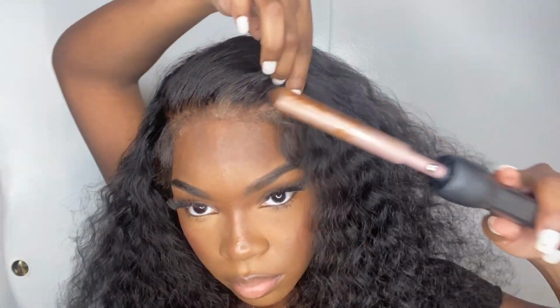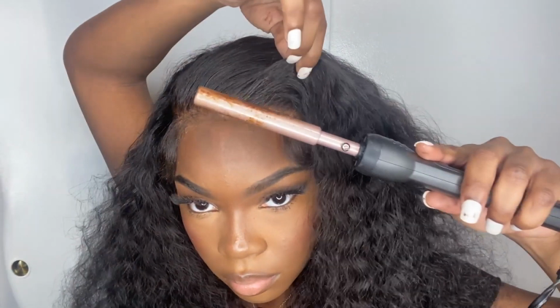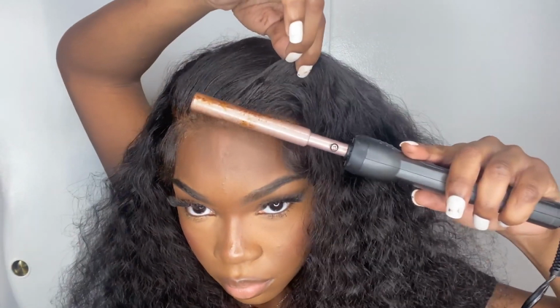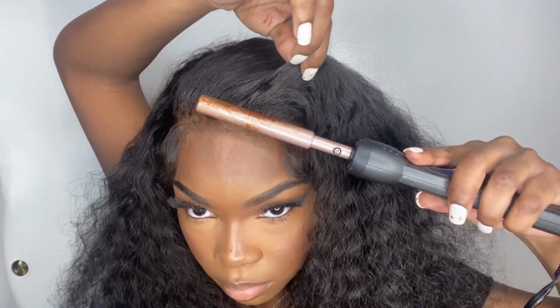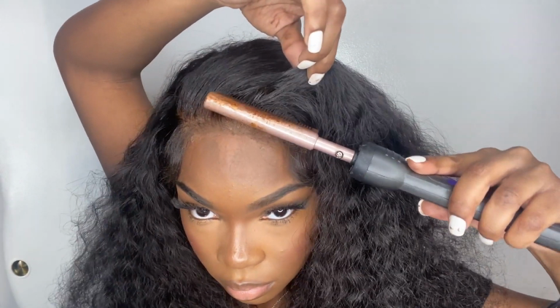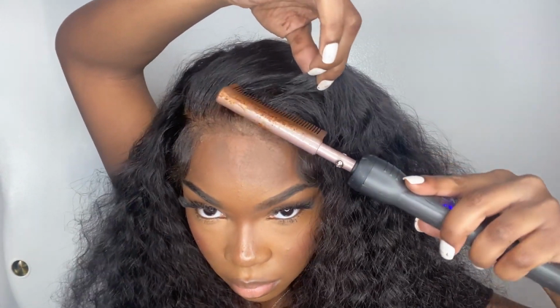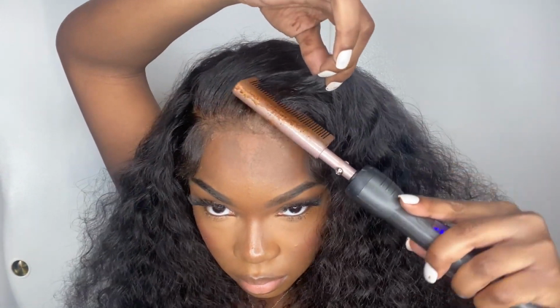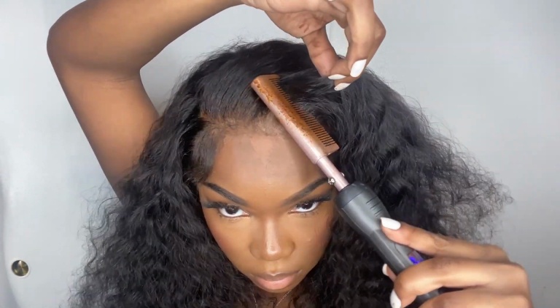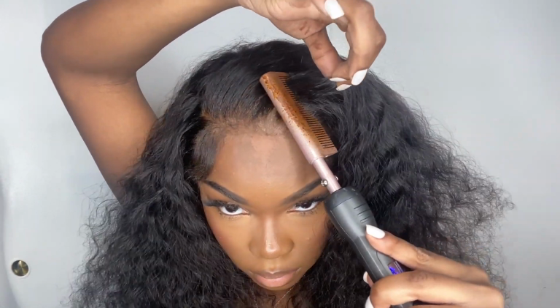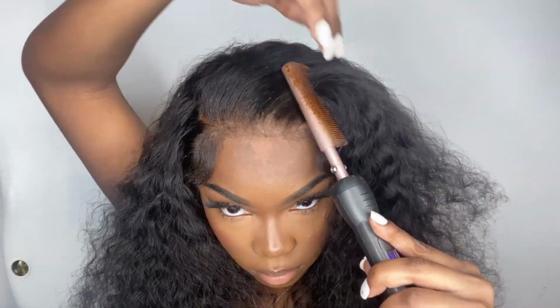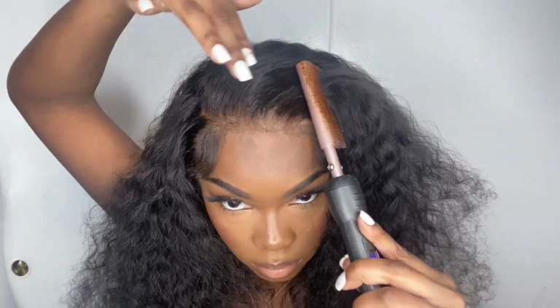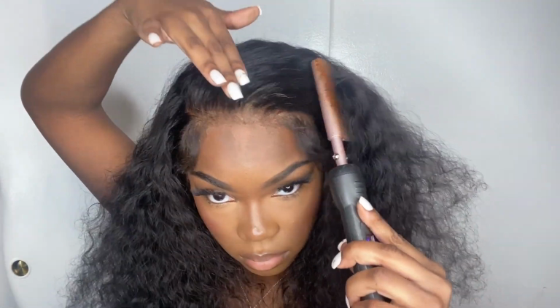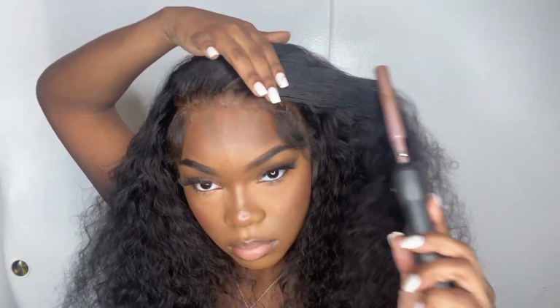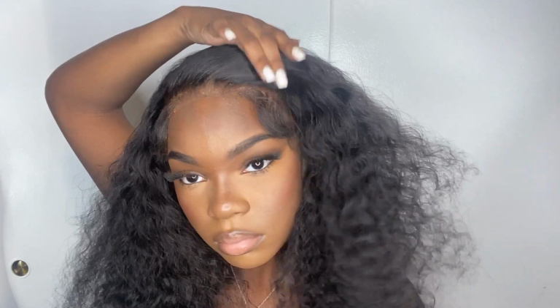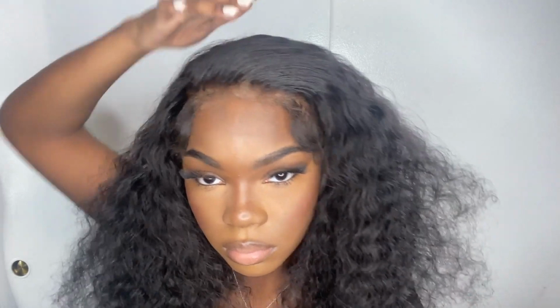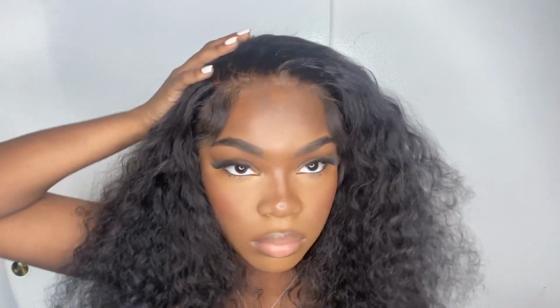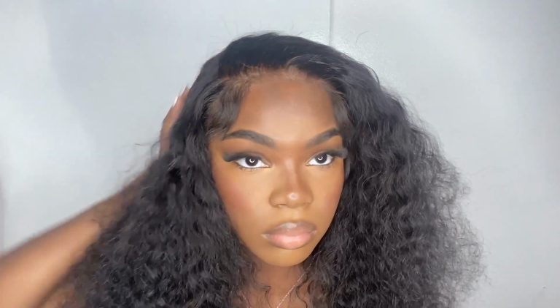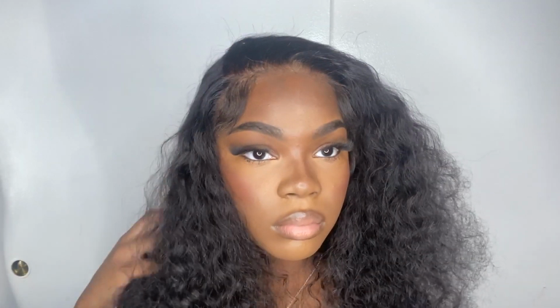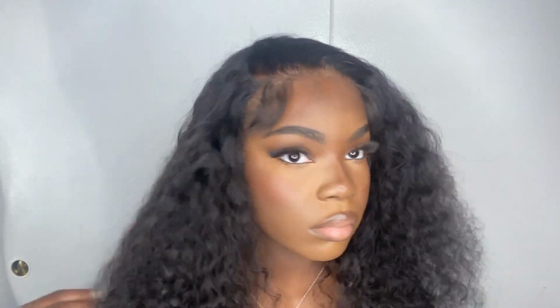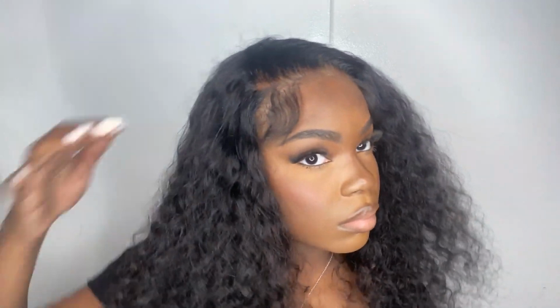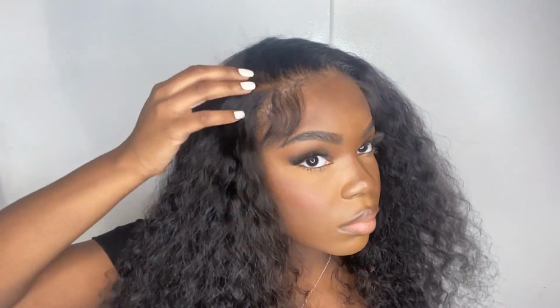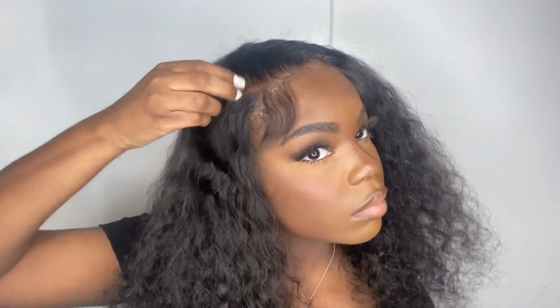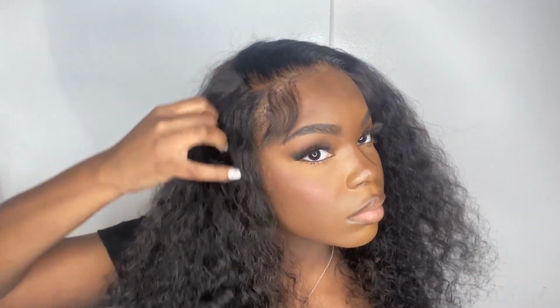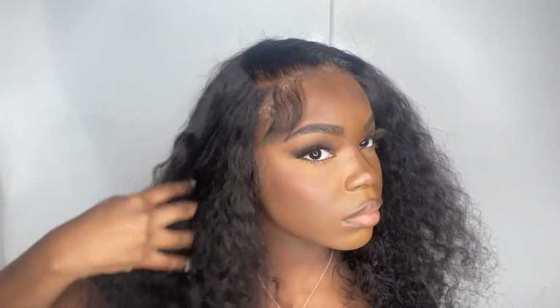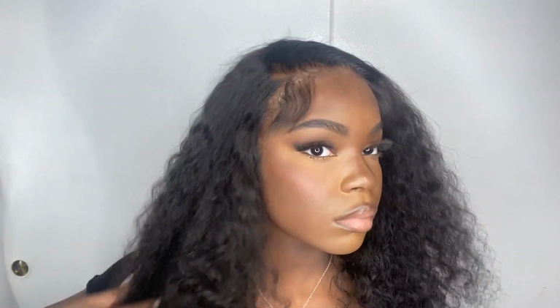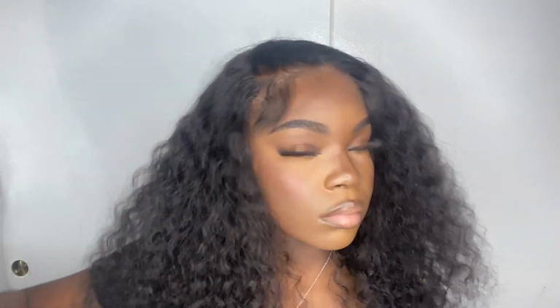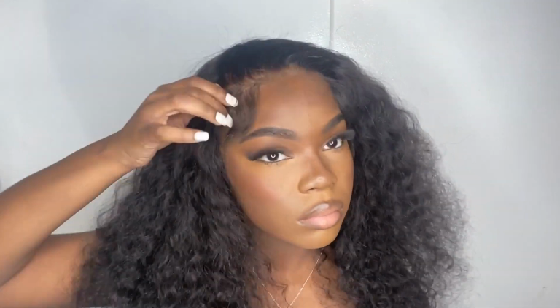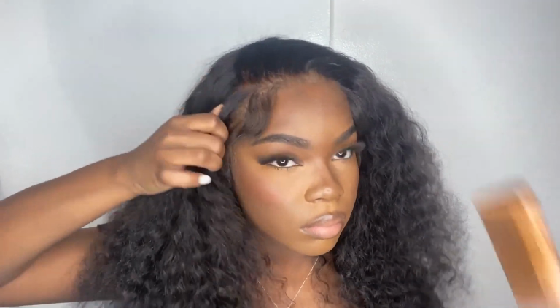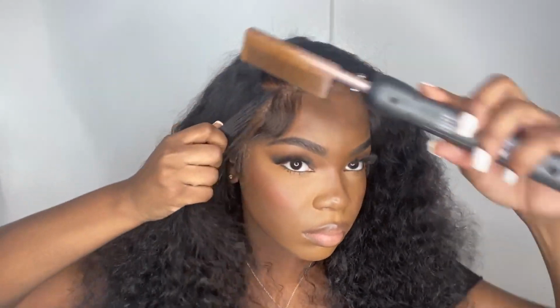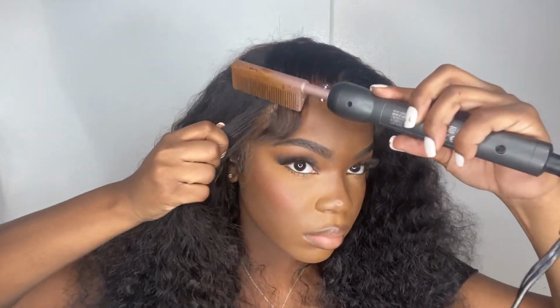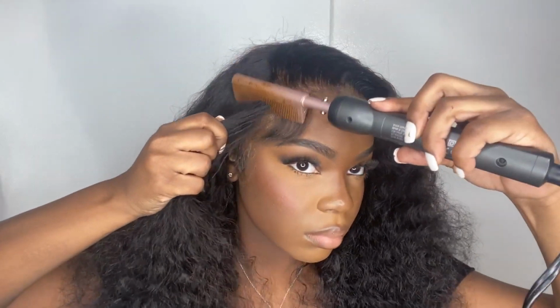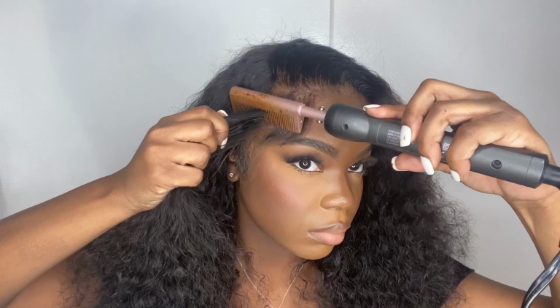Now if it would have been like a bust-down side part, I would have had to really get in there. But since it was curly hair, it was kind of easy to get away with it and style it freely.